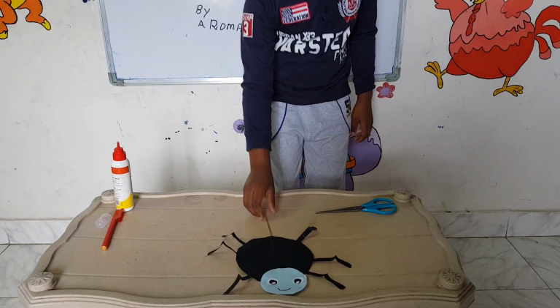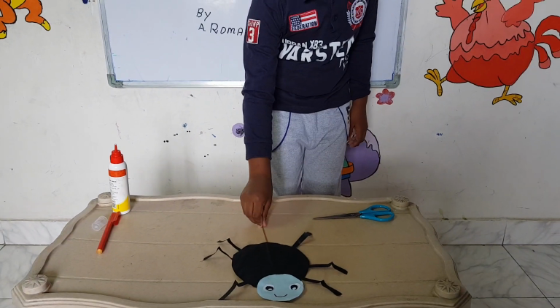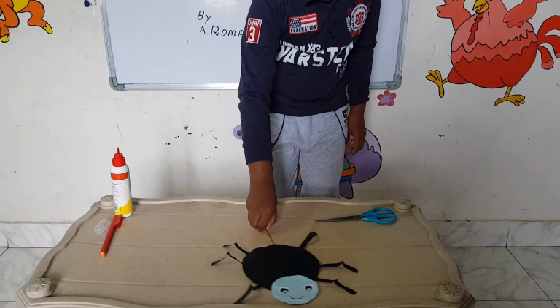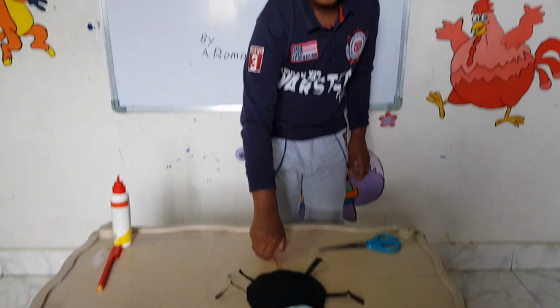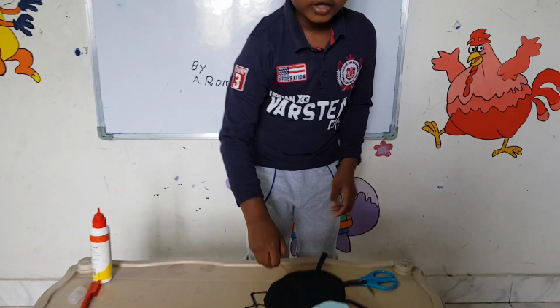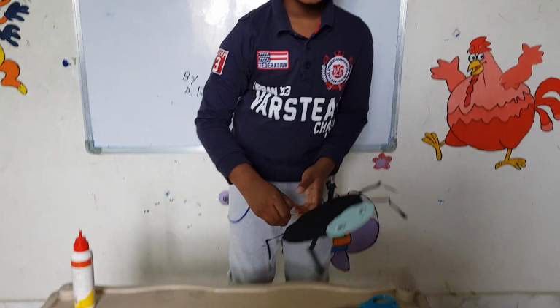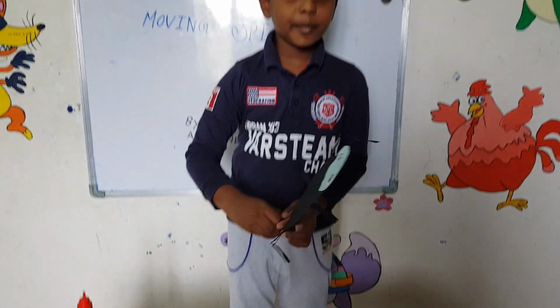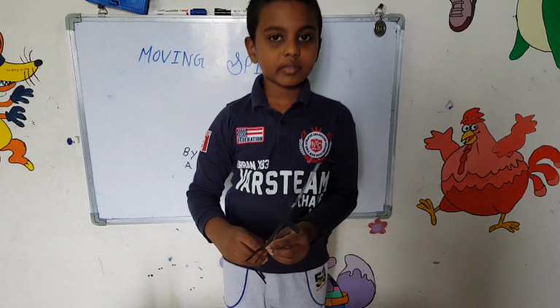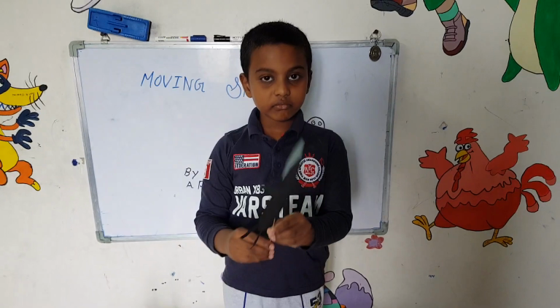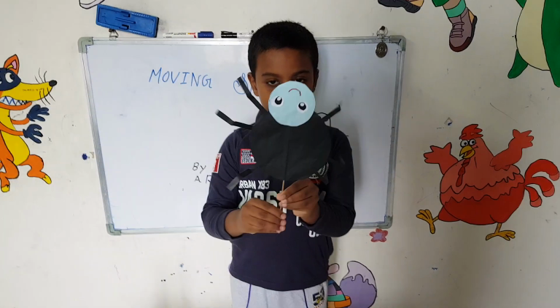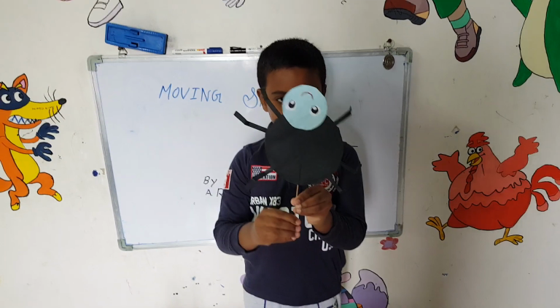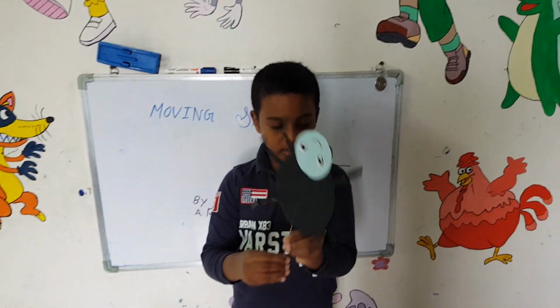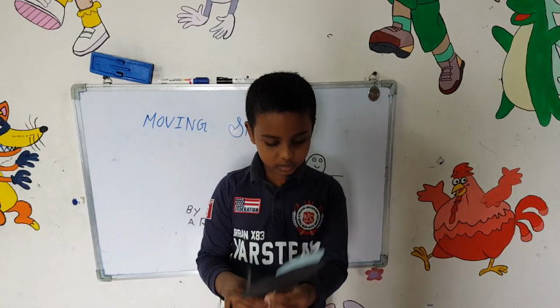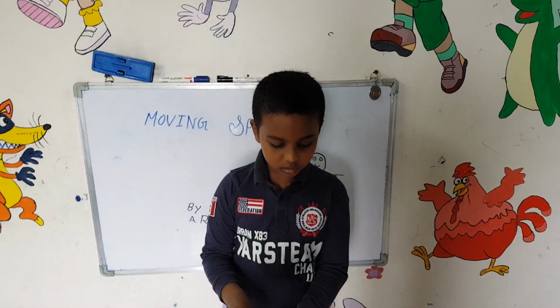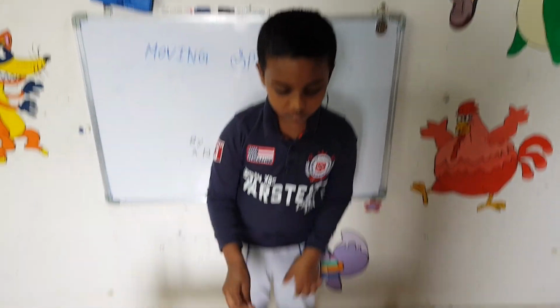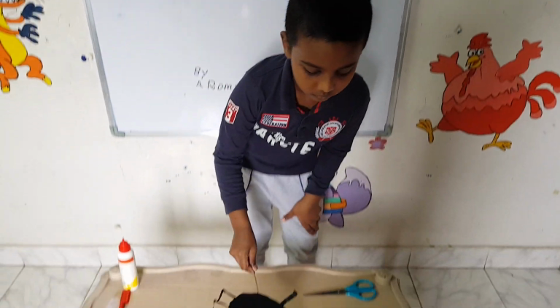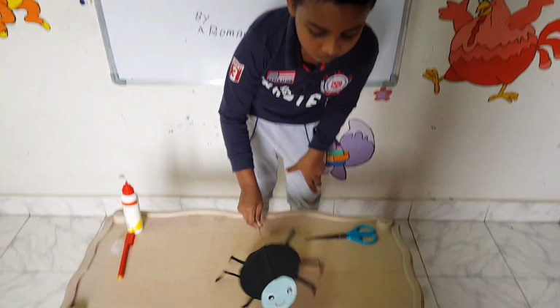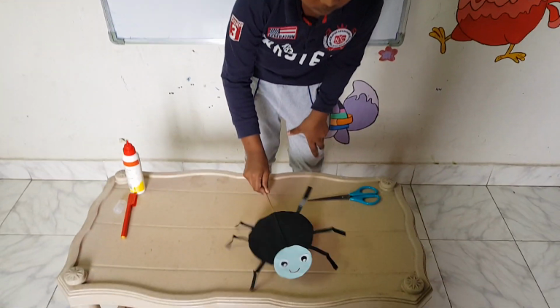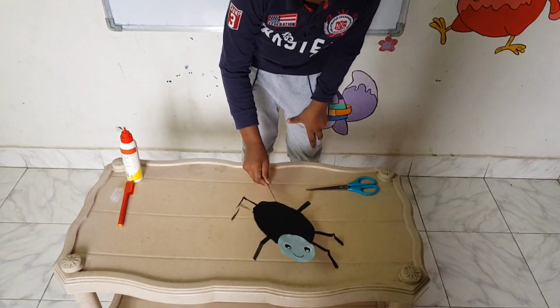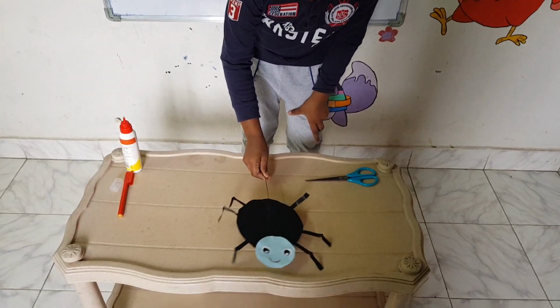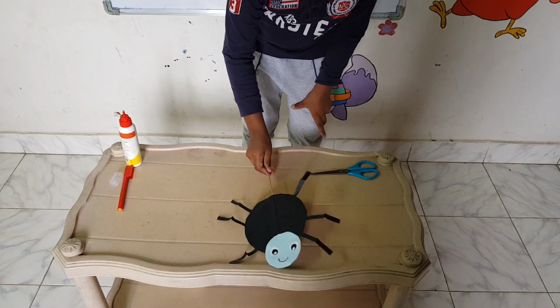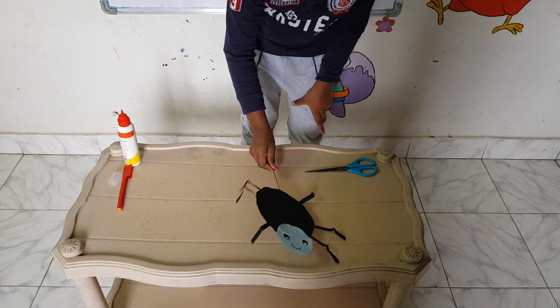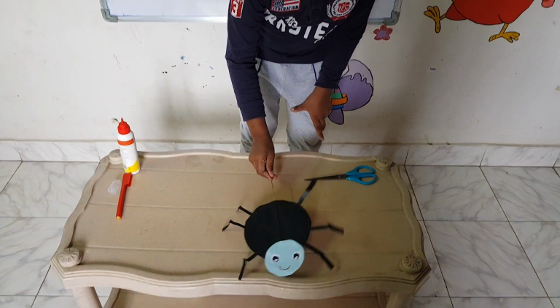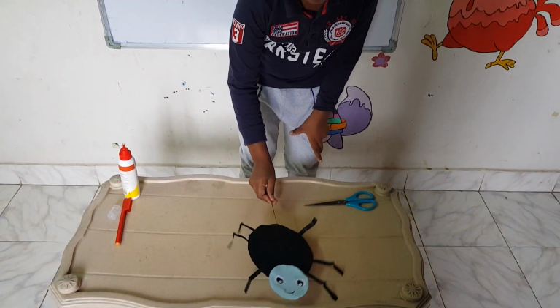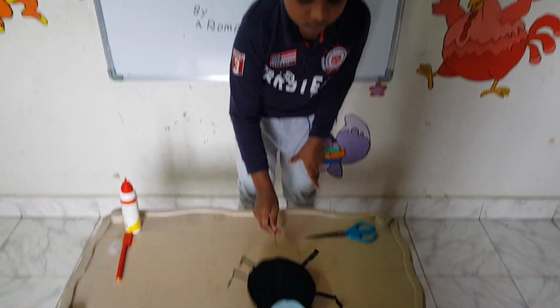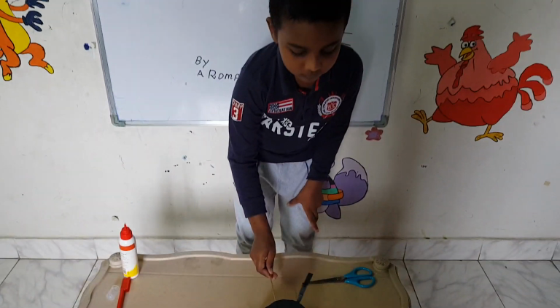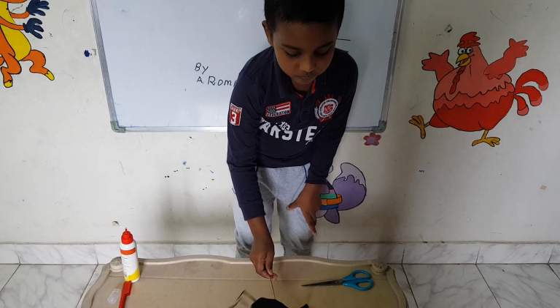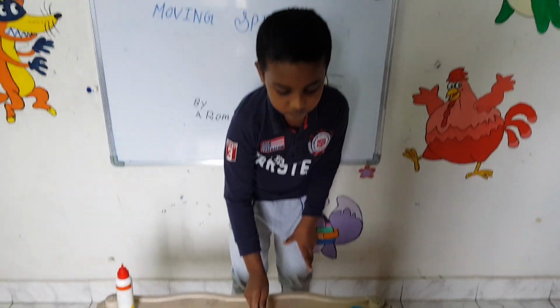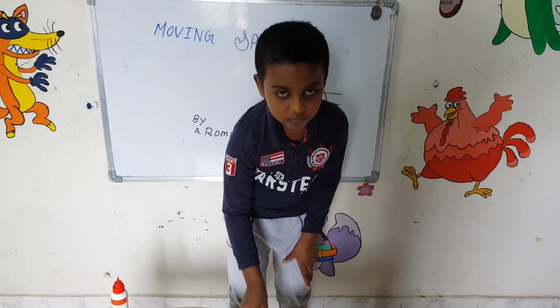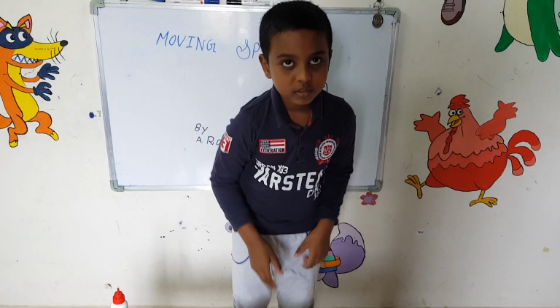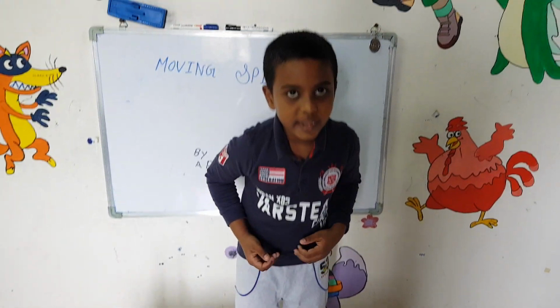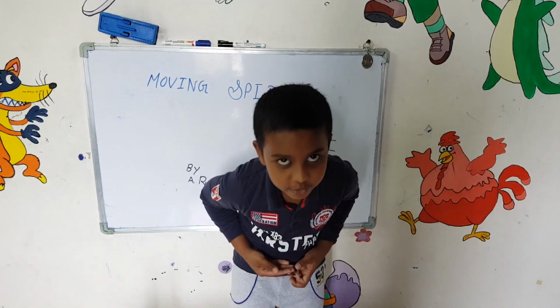This is the finished moving spider — you can also make it move. Thank you.